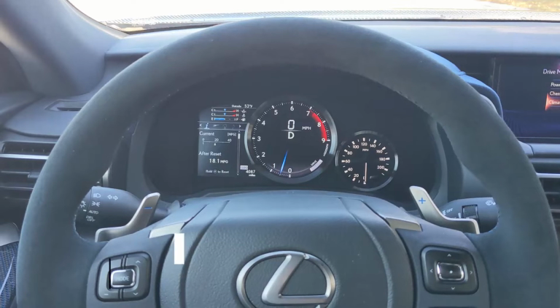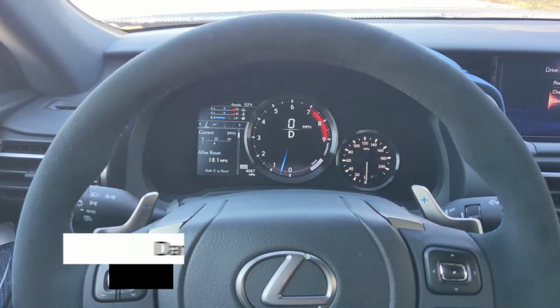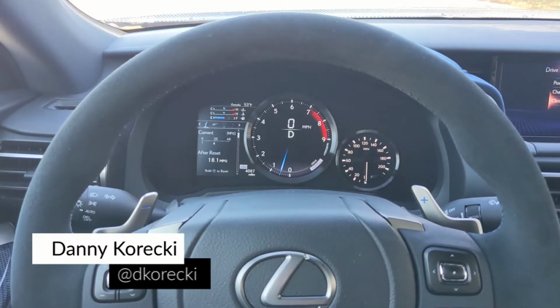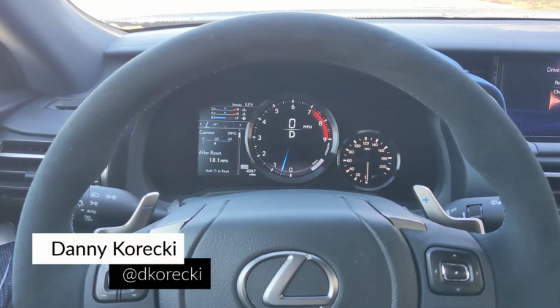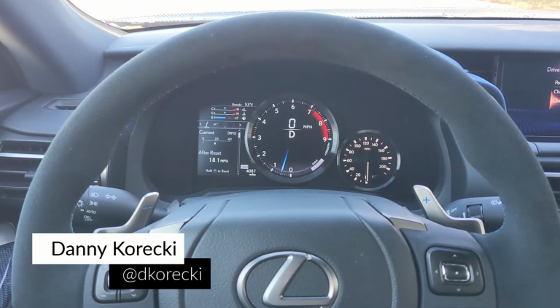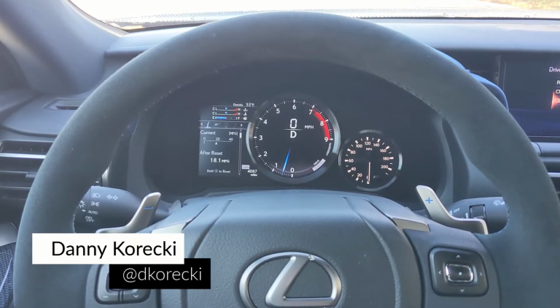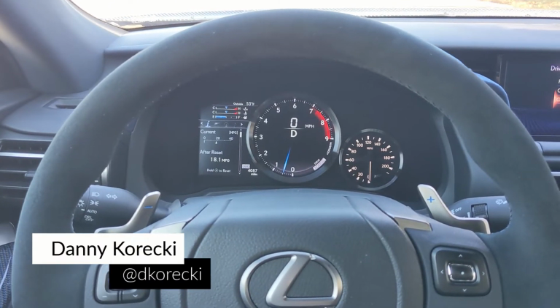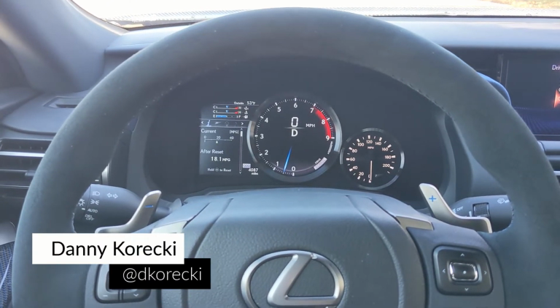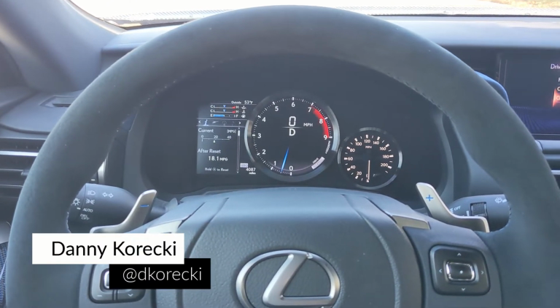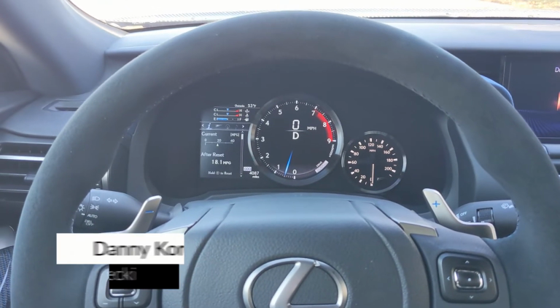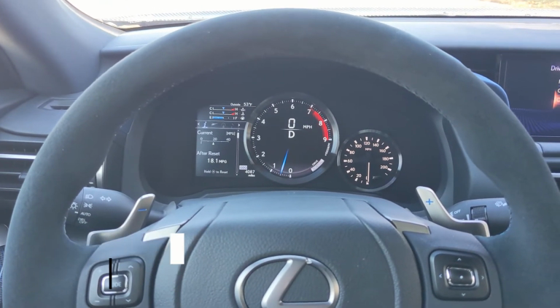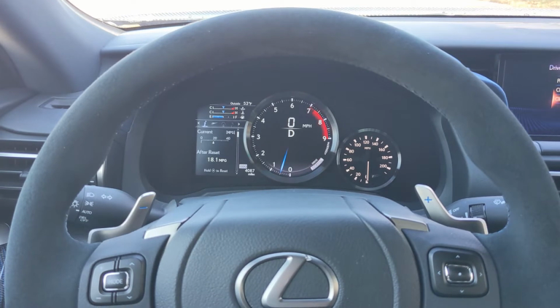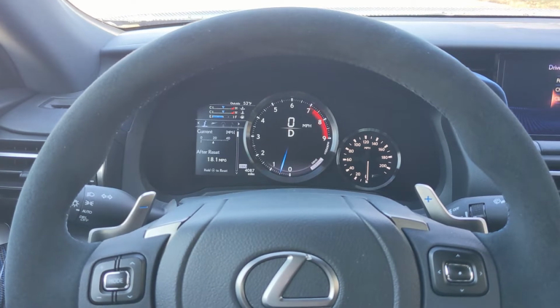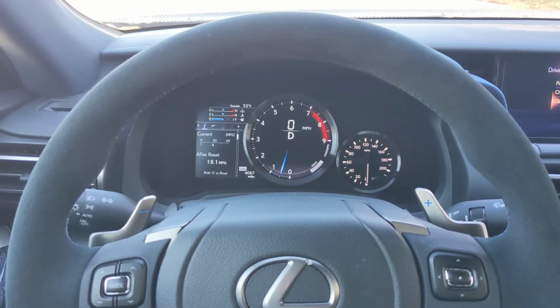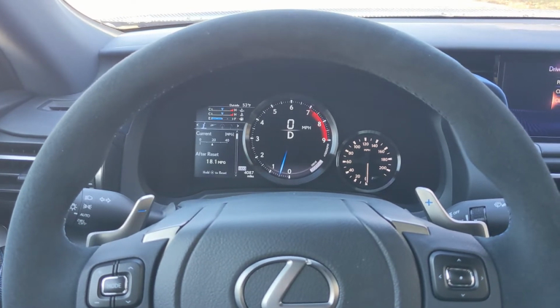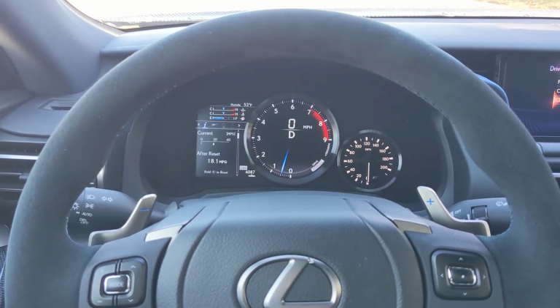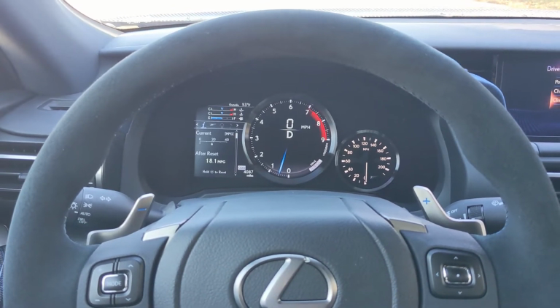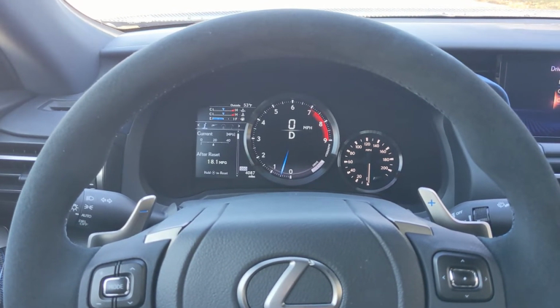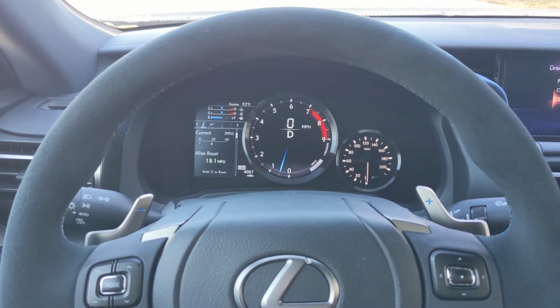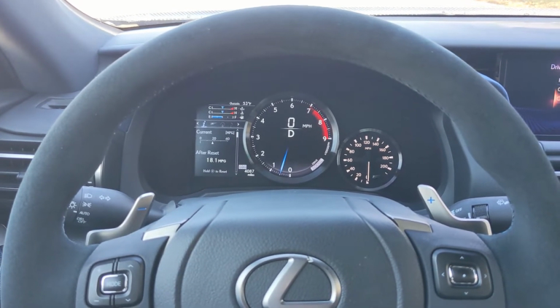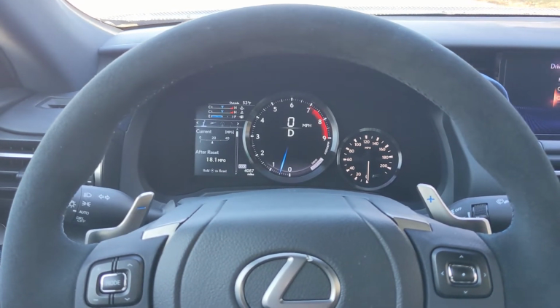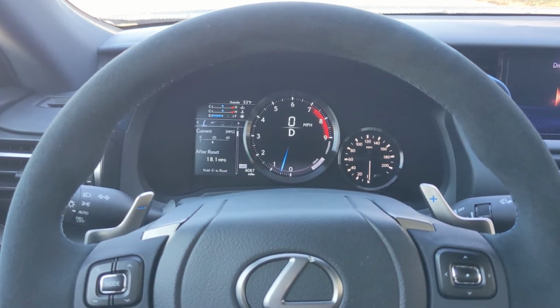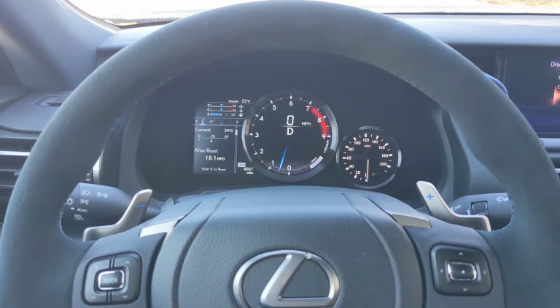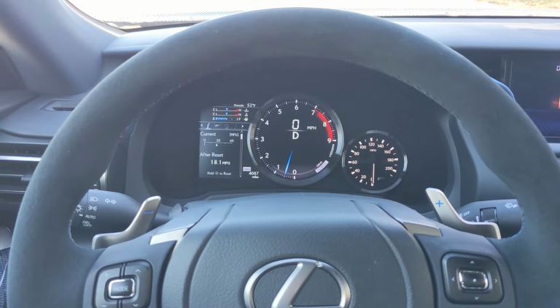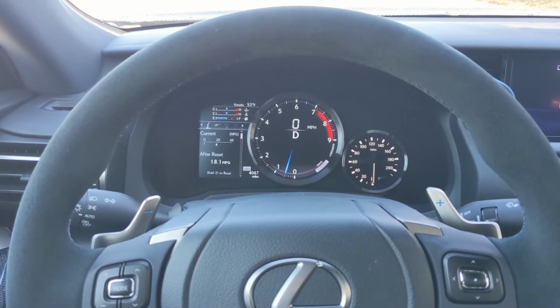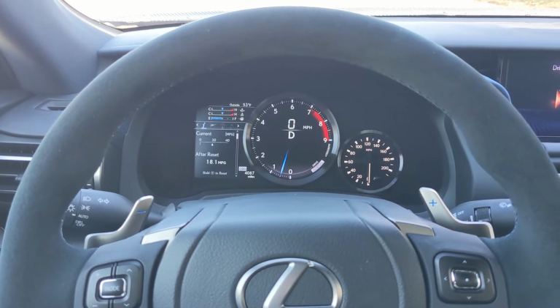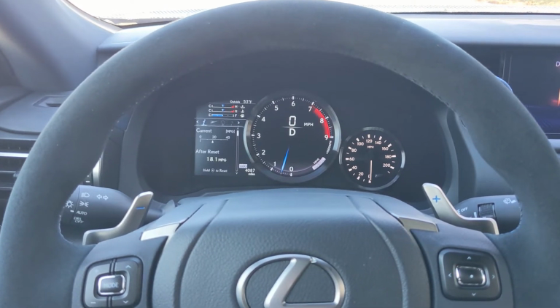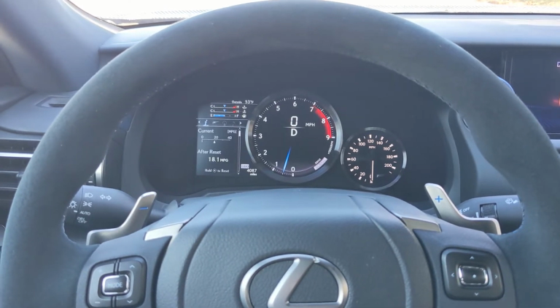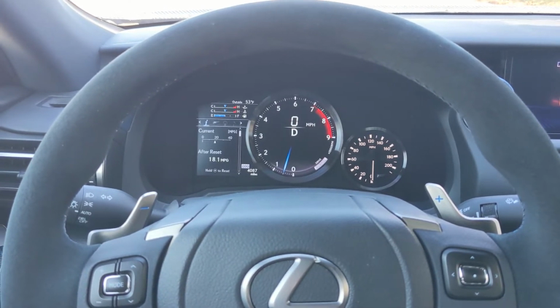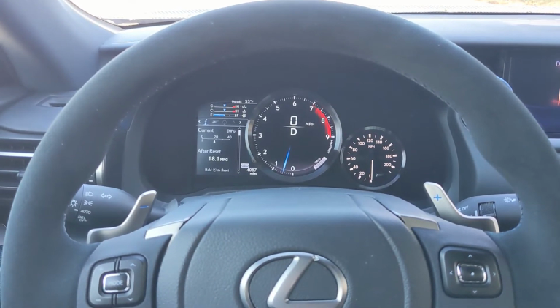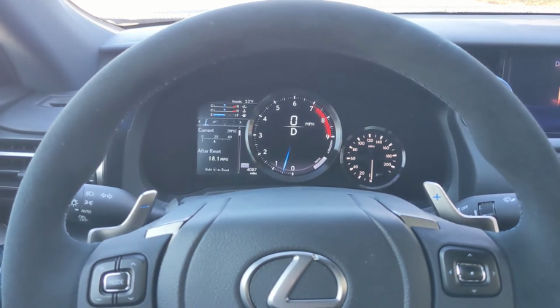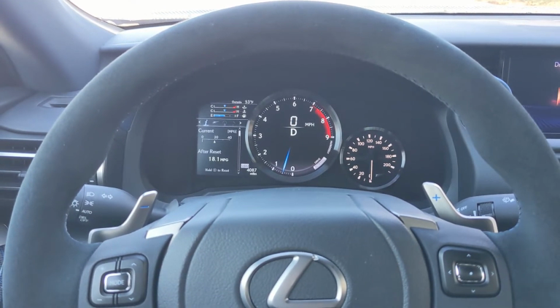I'm currently behind the wheel of the 2022 Lexus RC F, and this thing features a launch control mode. I'm going to showcase just how to enable that mode. First off, put the vehicle in Sport S Plus mode.